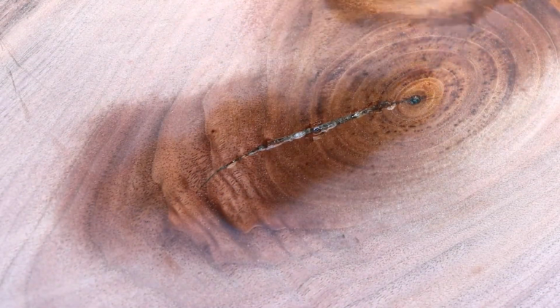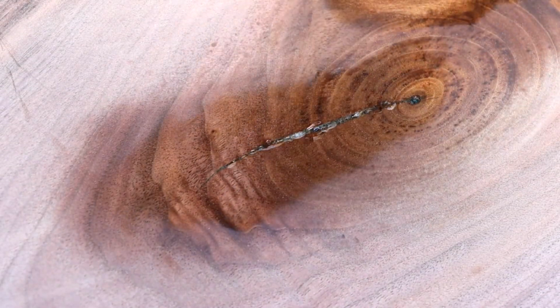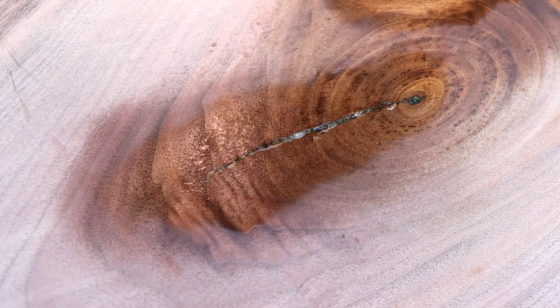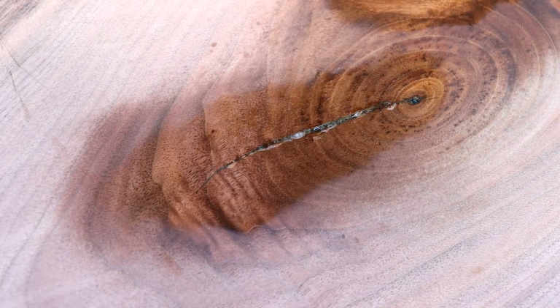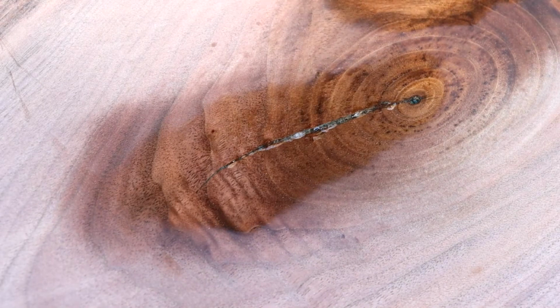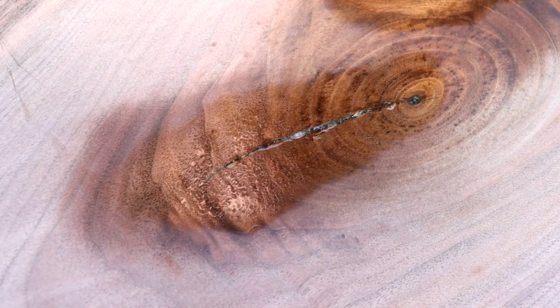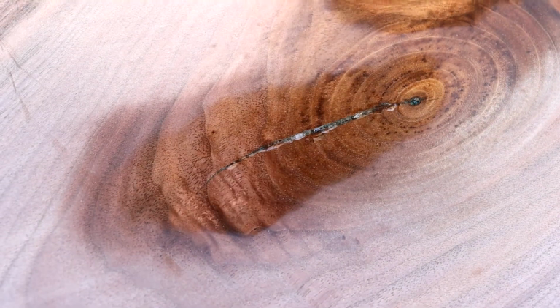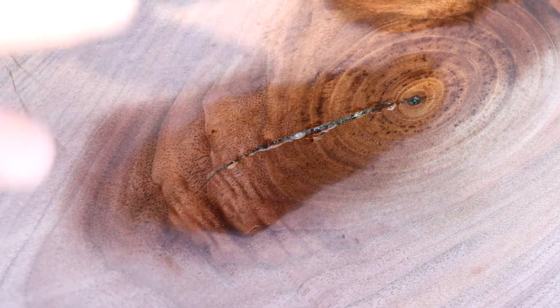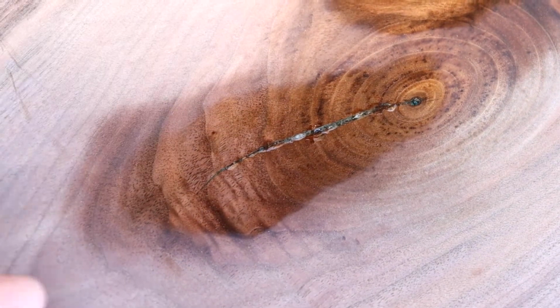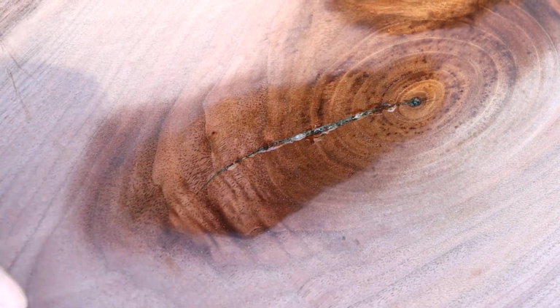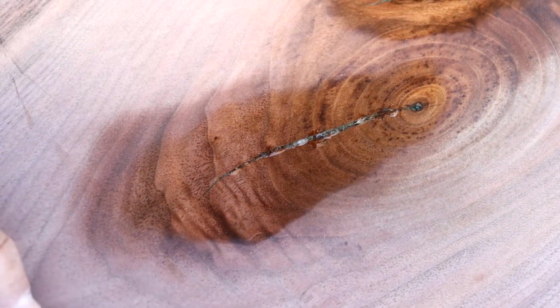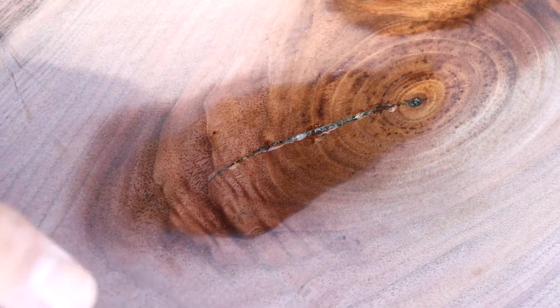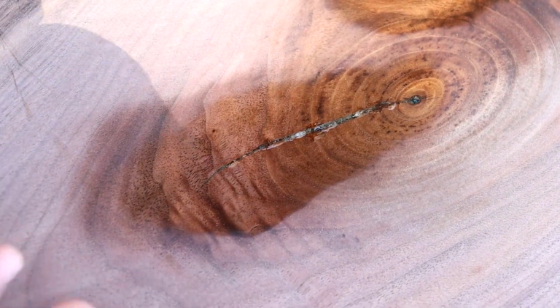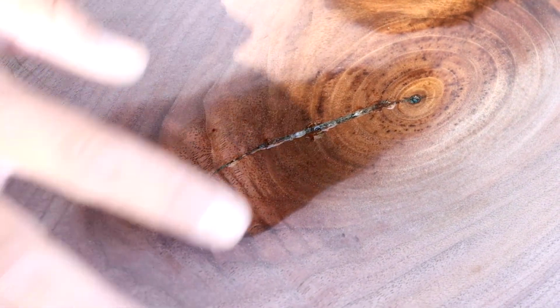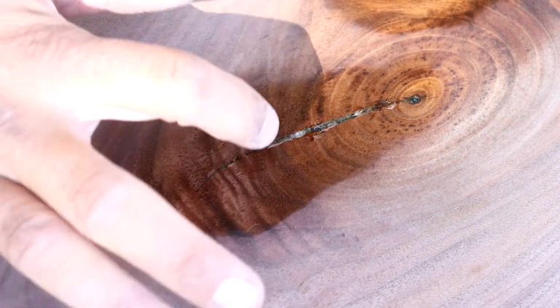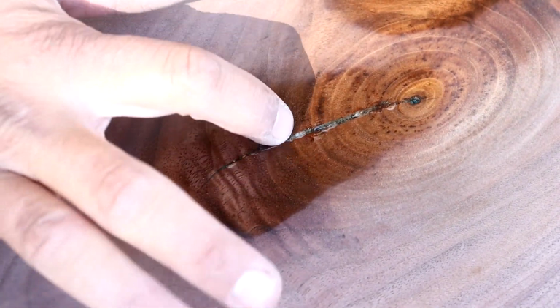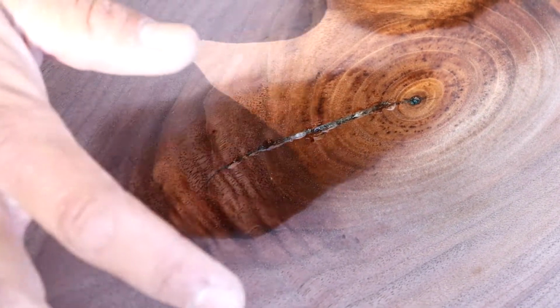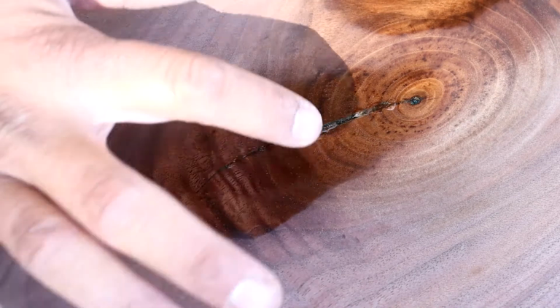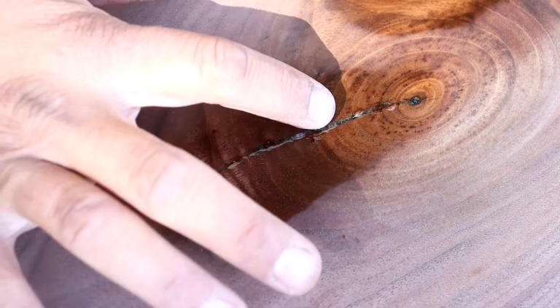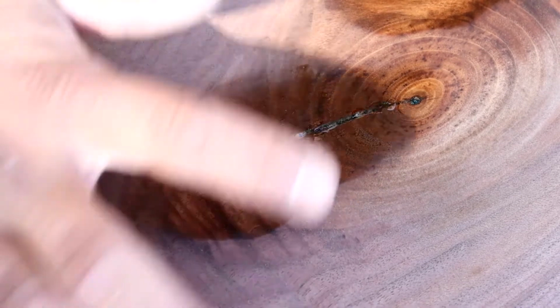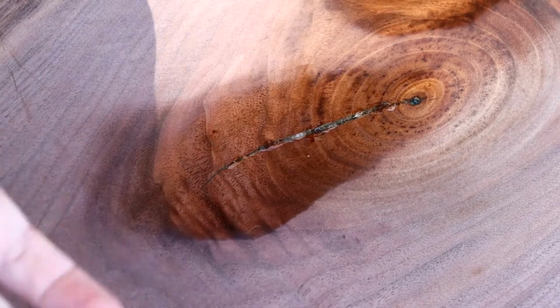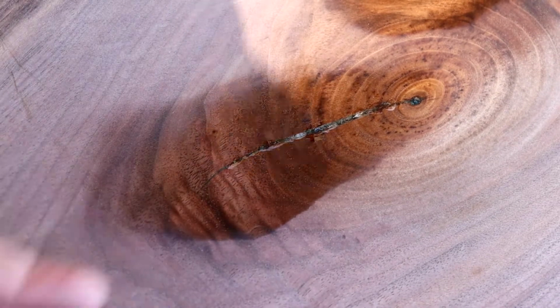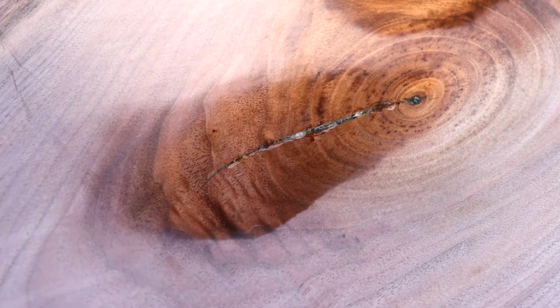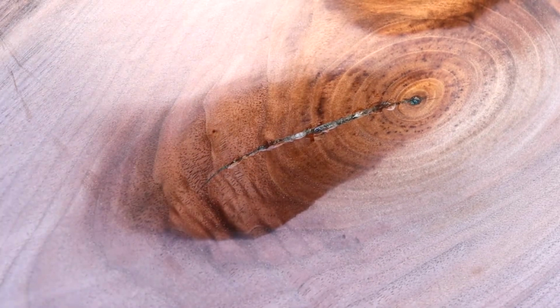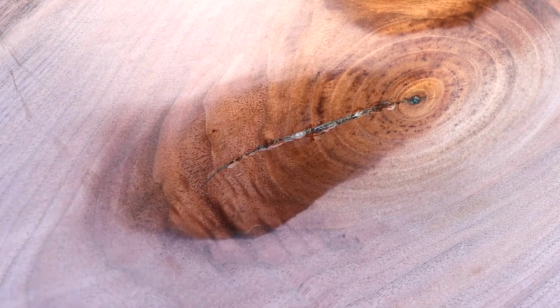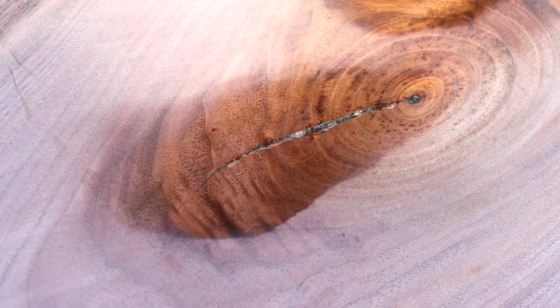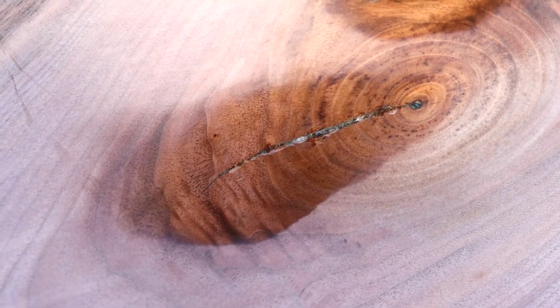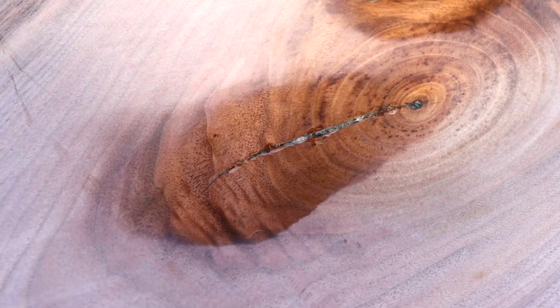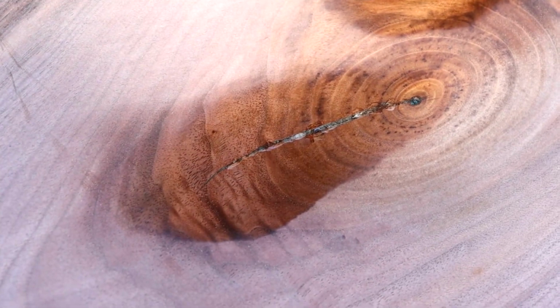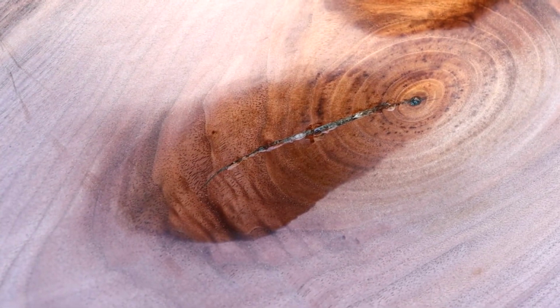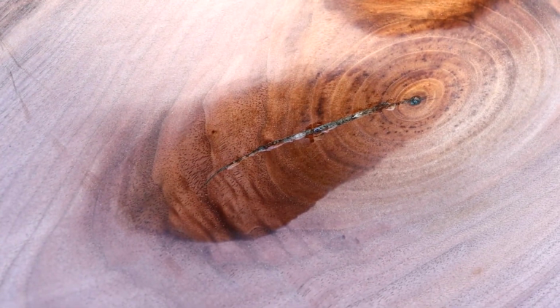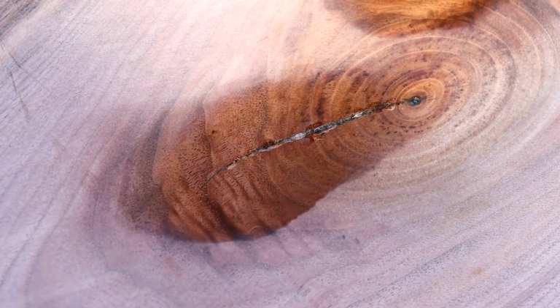After you spray it, it takes 15 seconds and it's dry. The CA glue is dry — that's it.